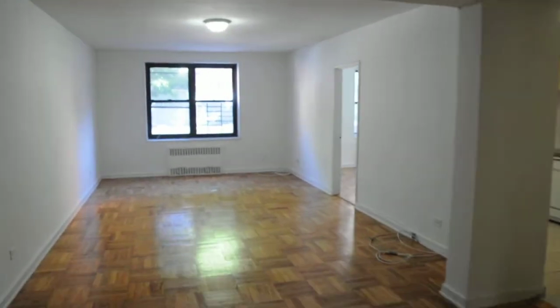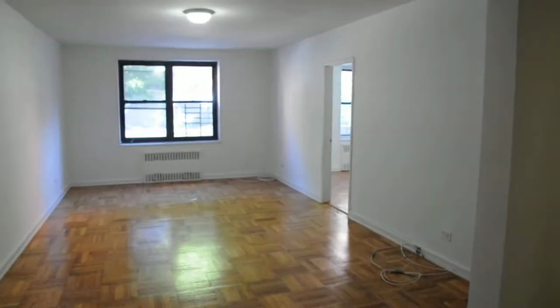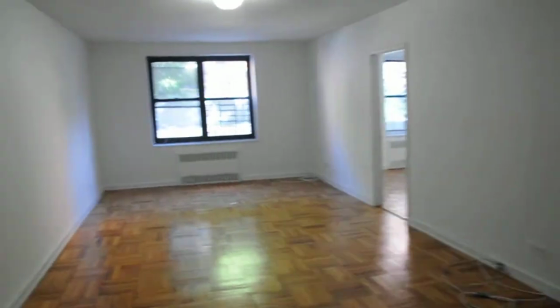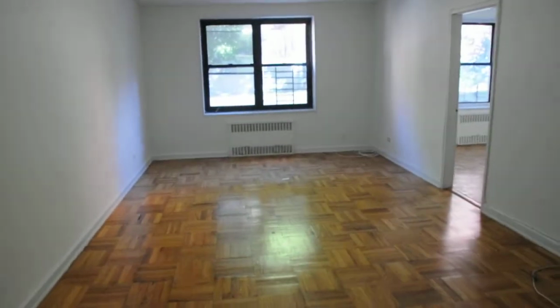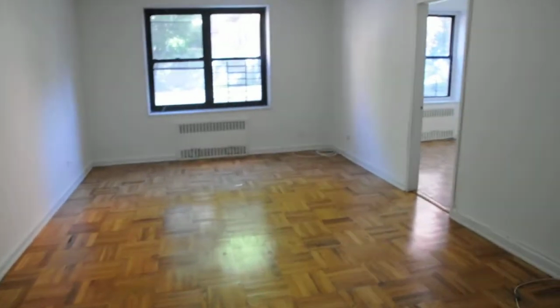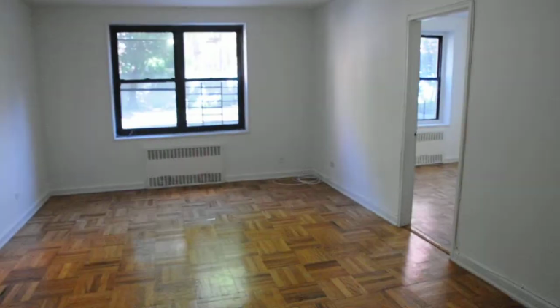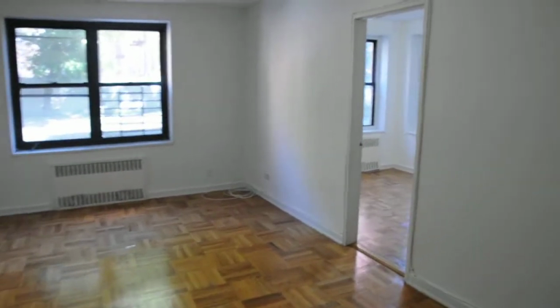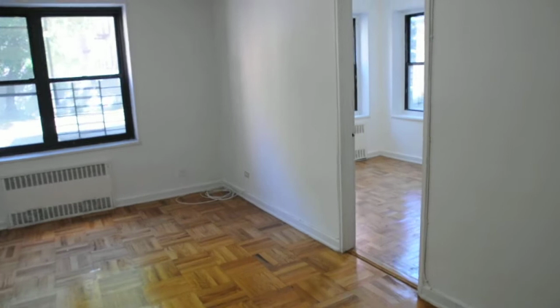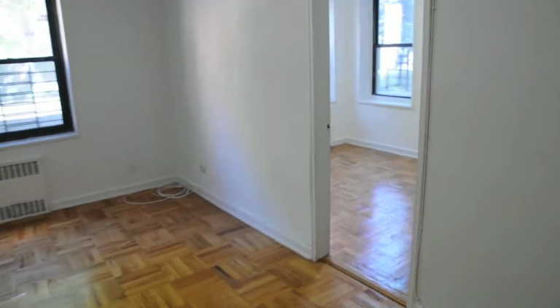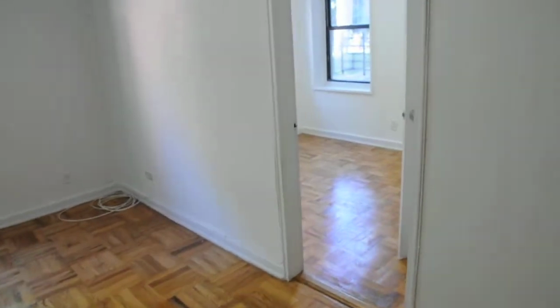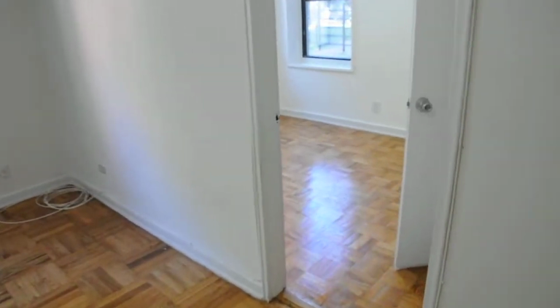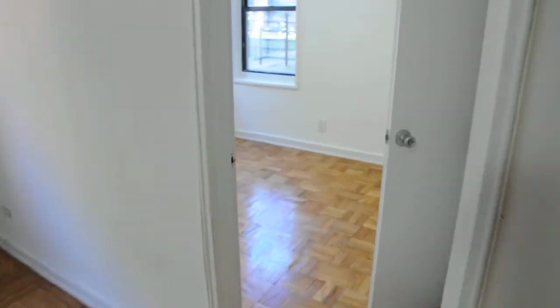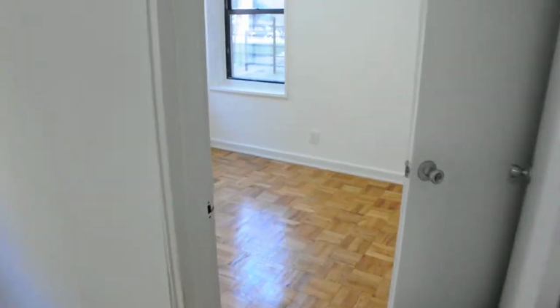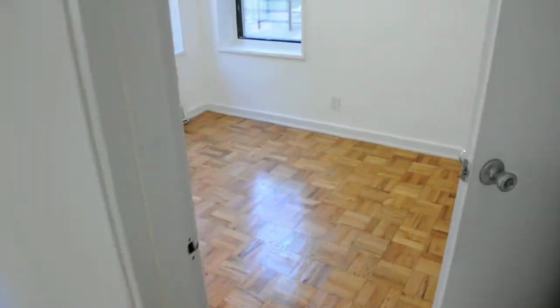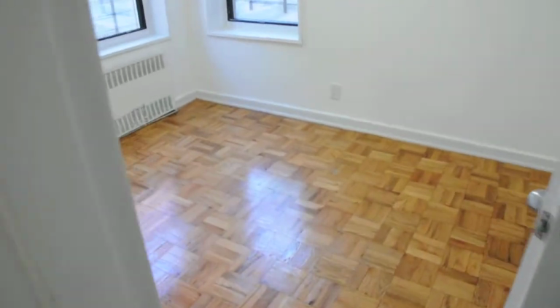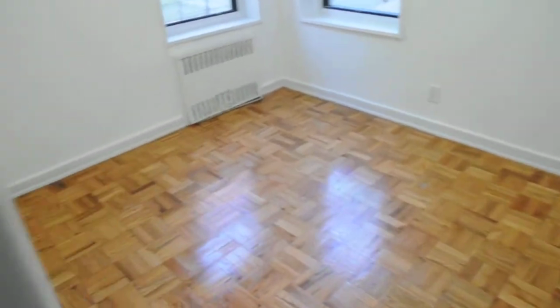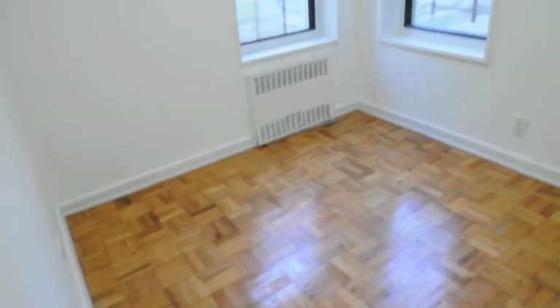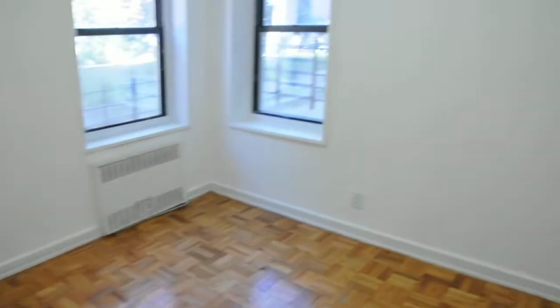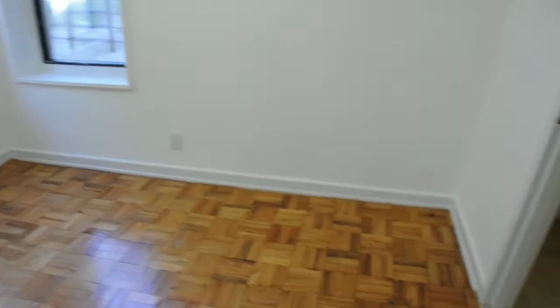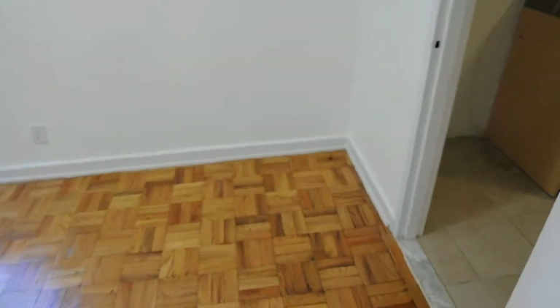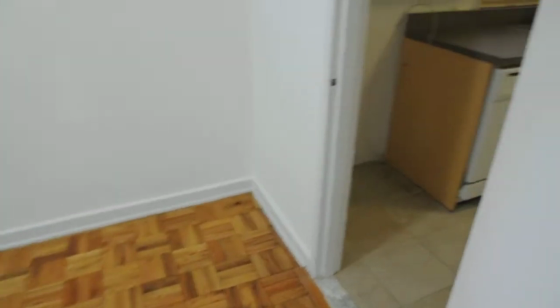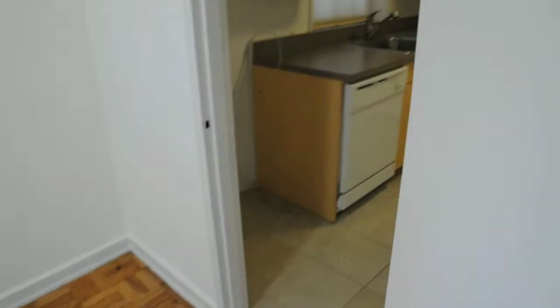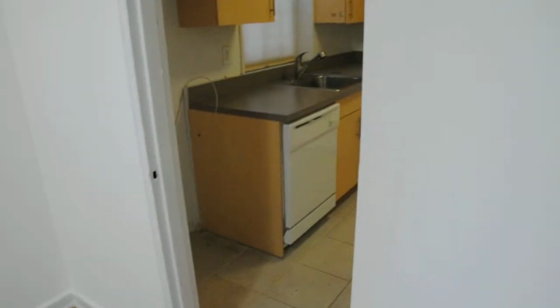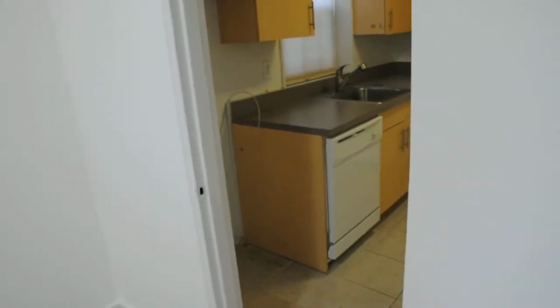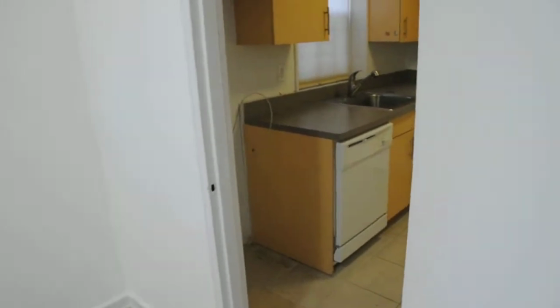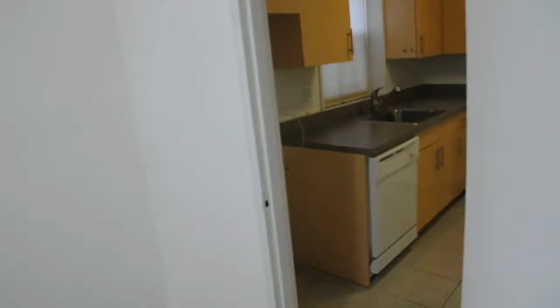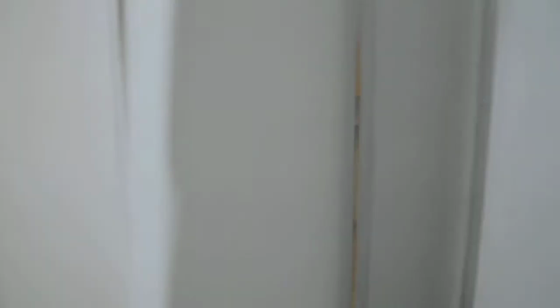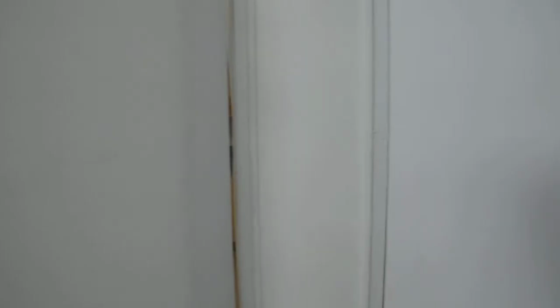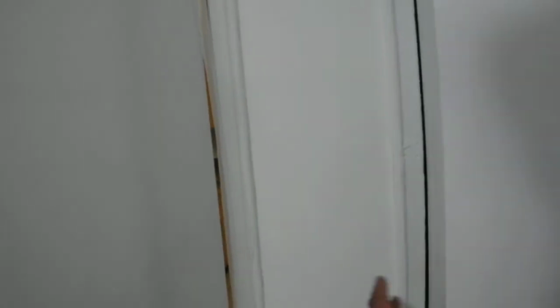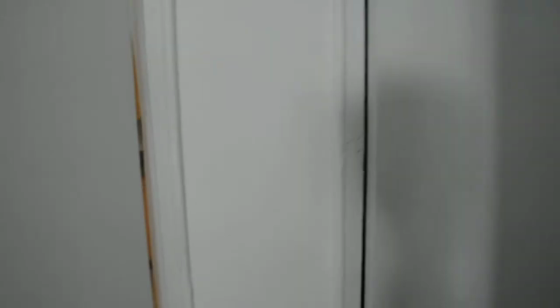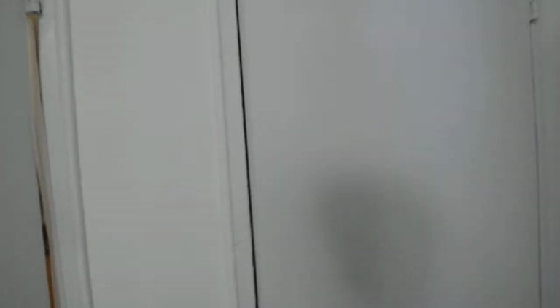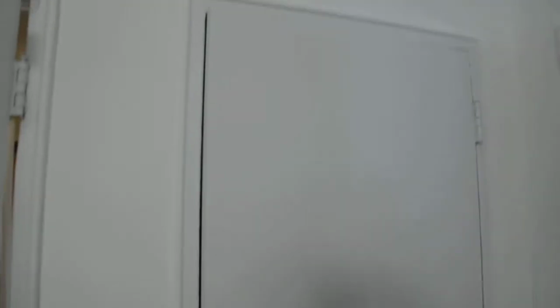As we go to the back of the apartment, we have one of the bedrooms here, which has a door that leads into the kitchen. This also has its own closet.